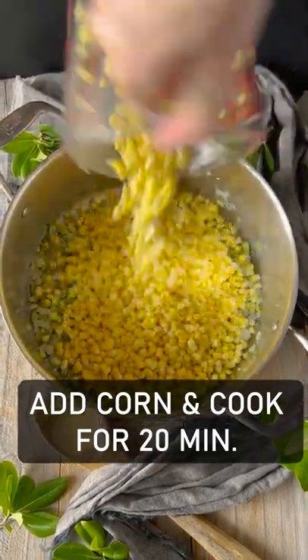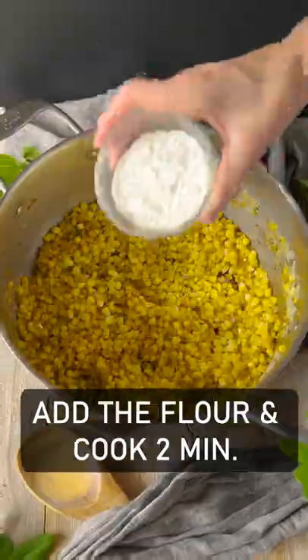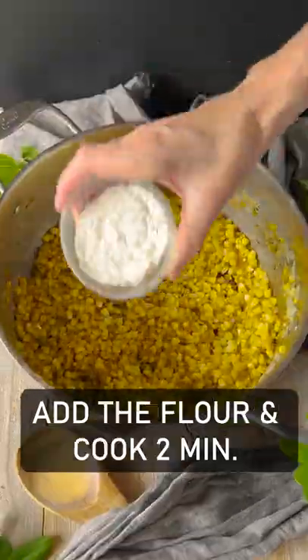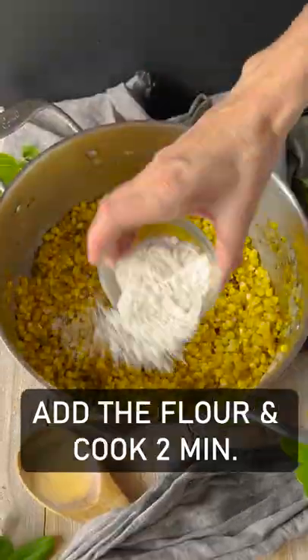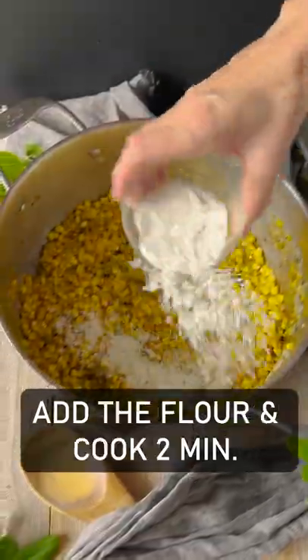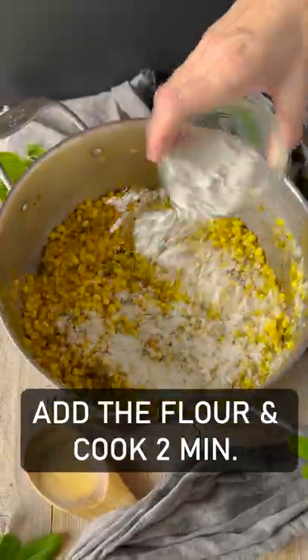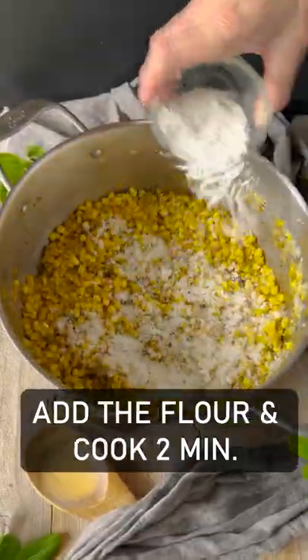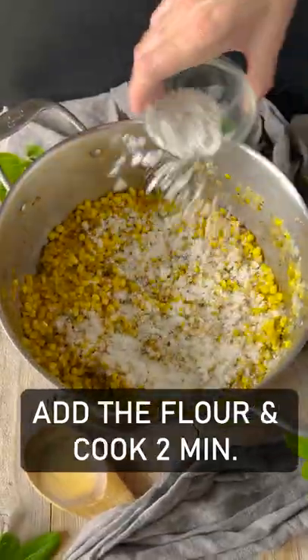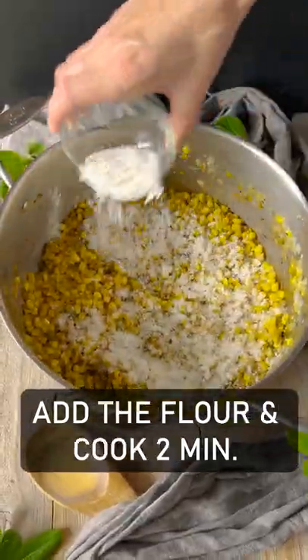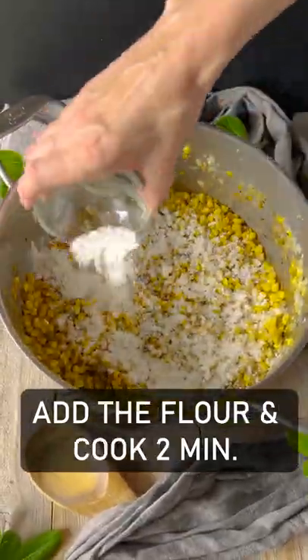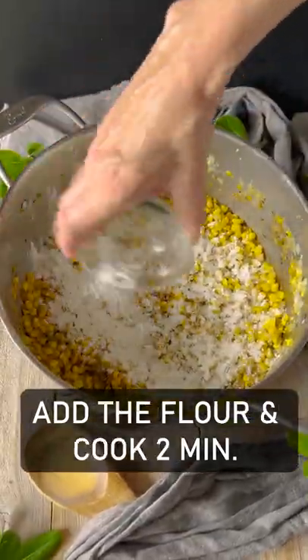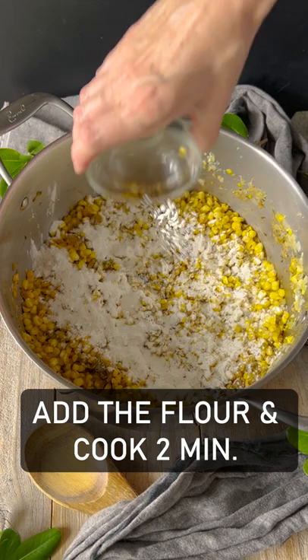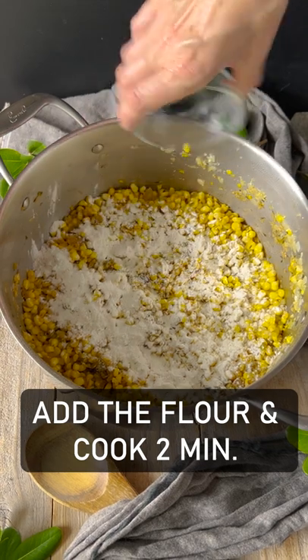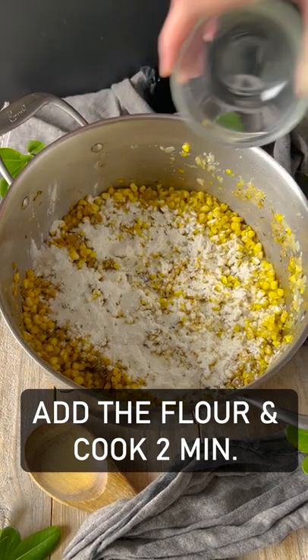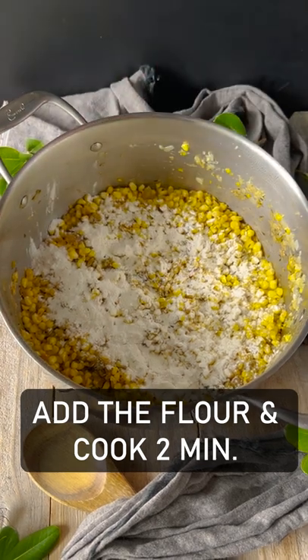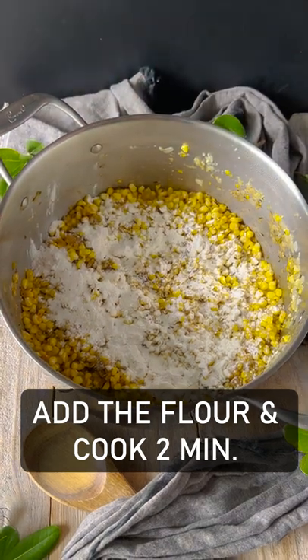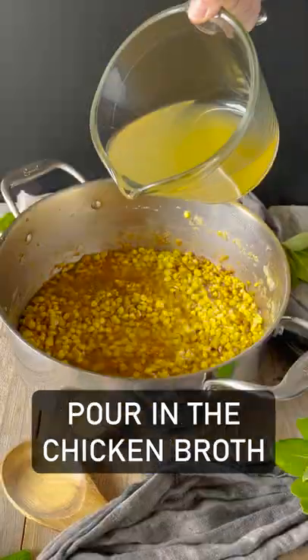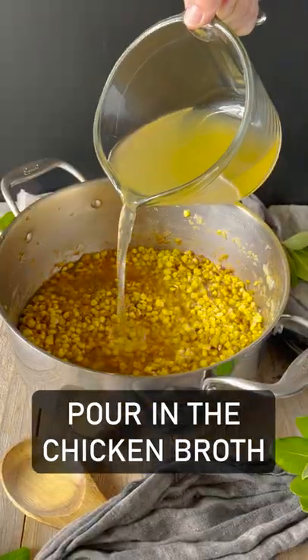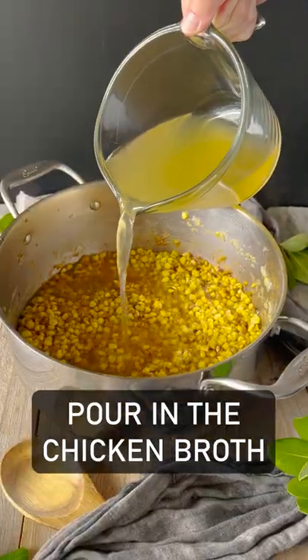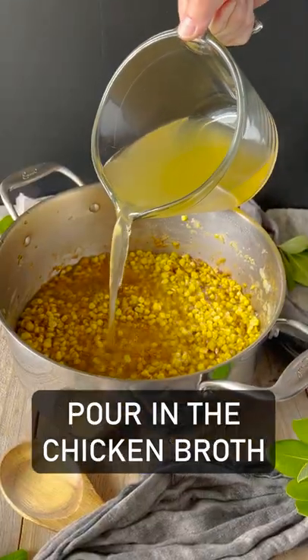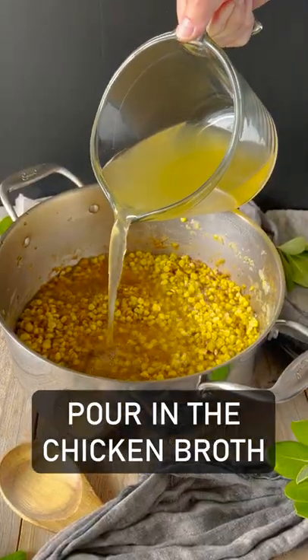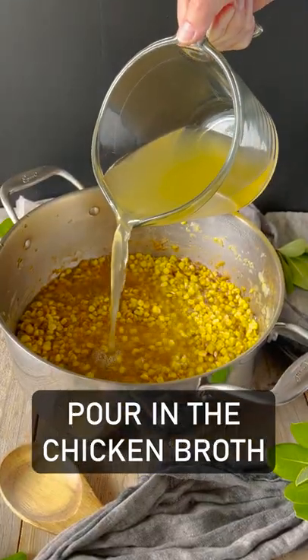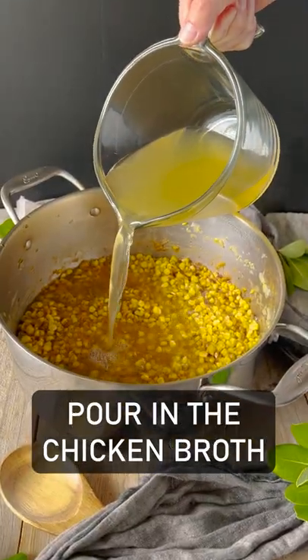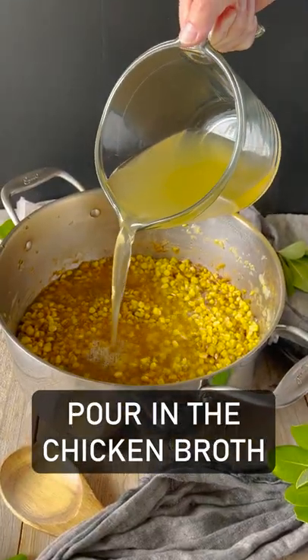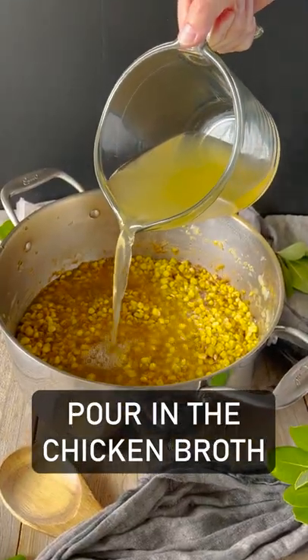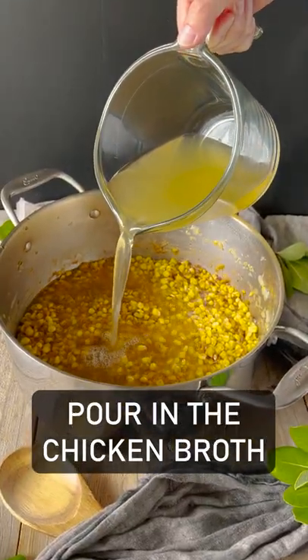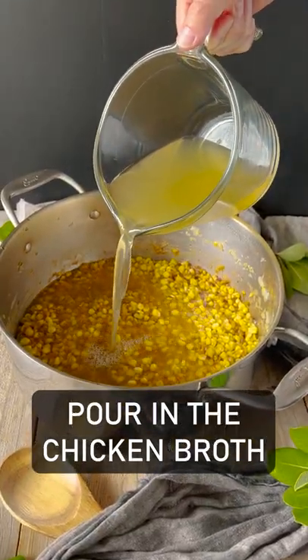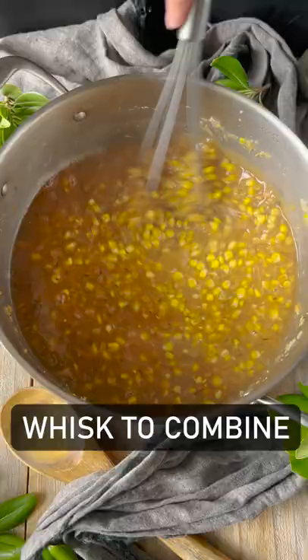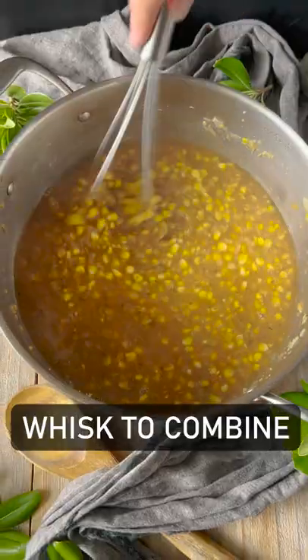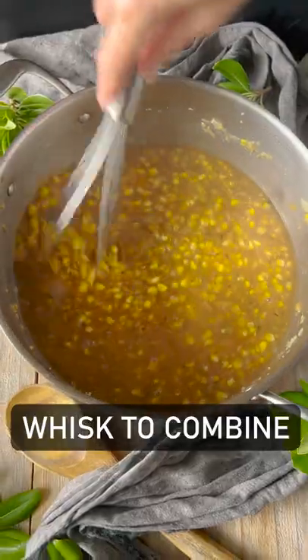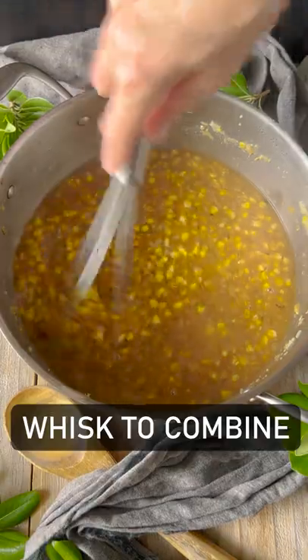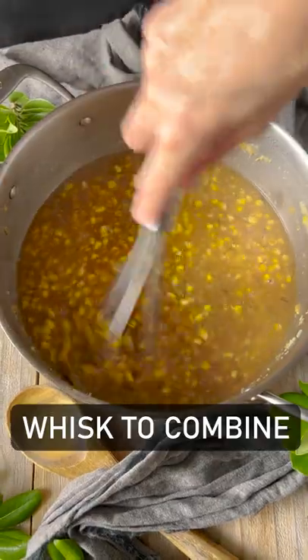Now add in the flour. Pour in that chicken broth. Whisk it to combine.